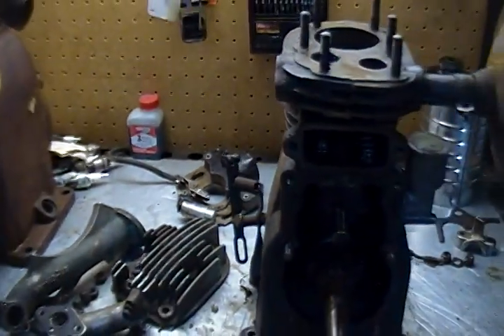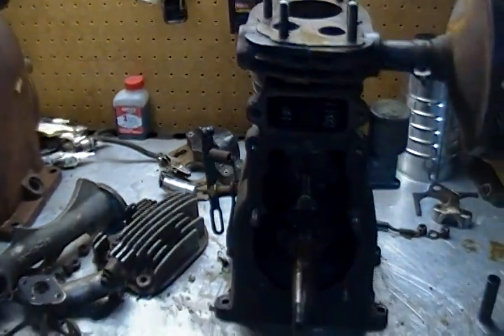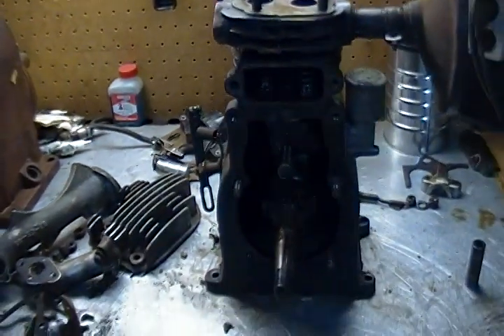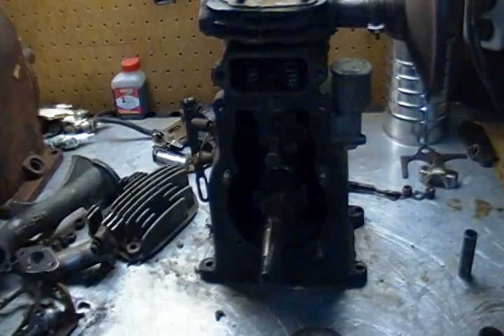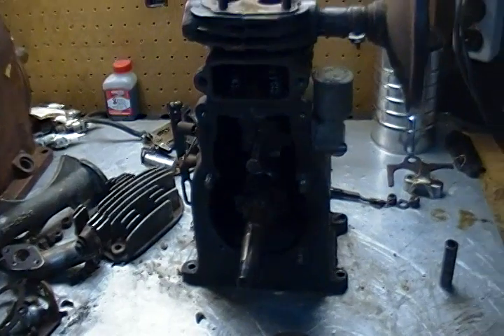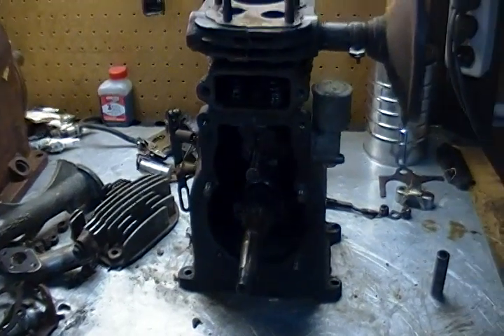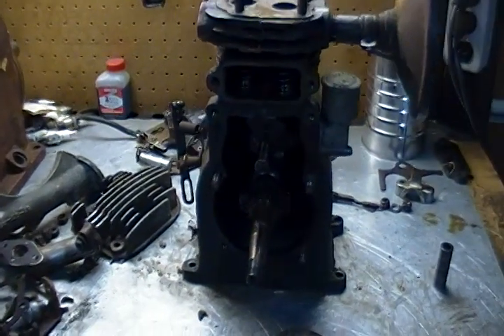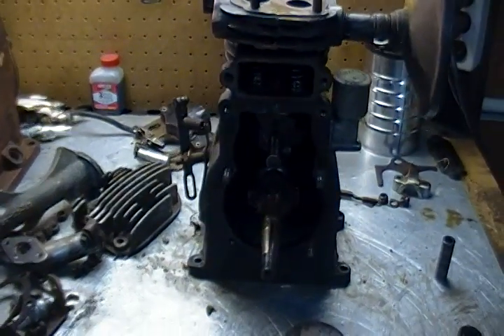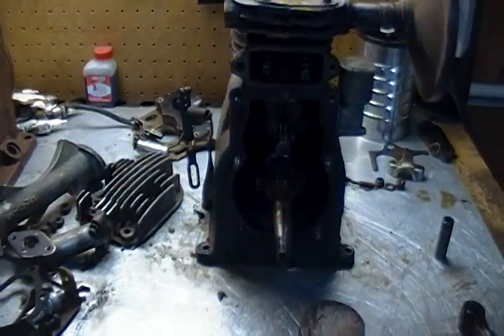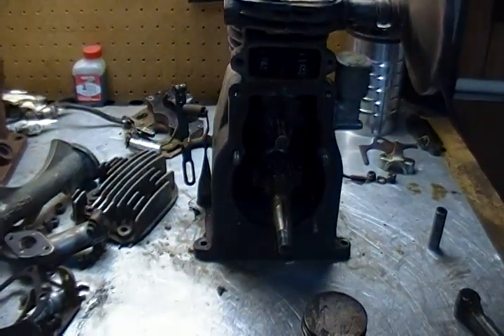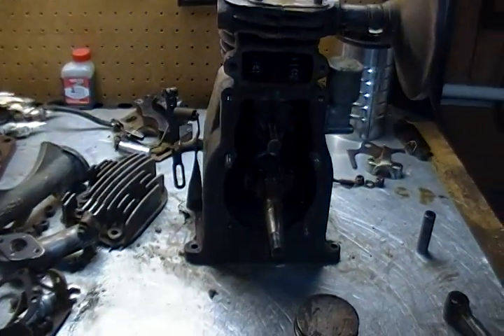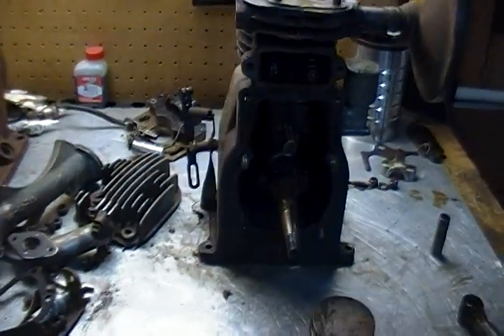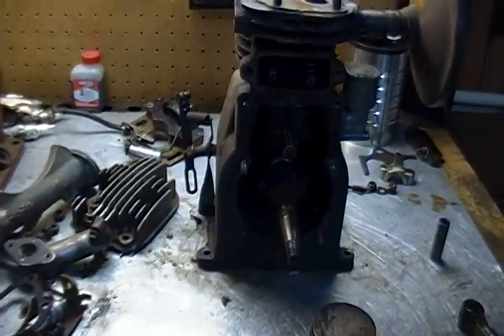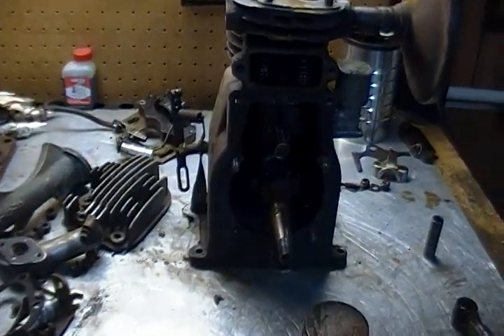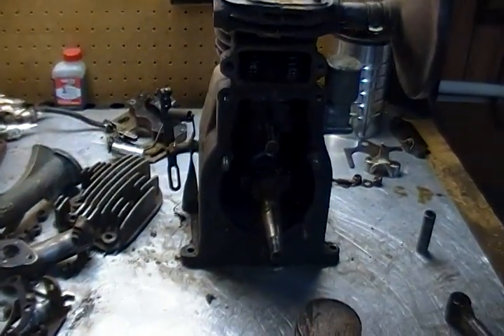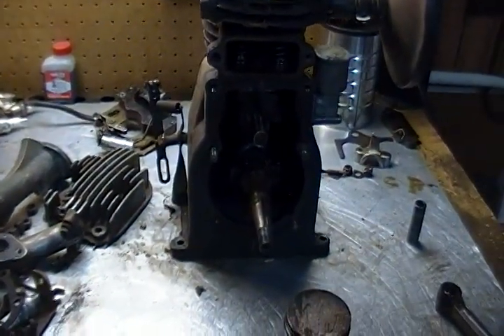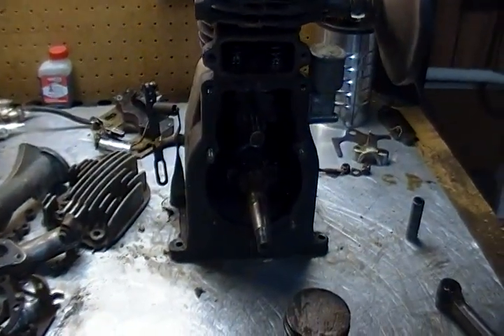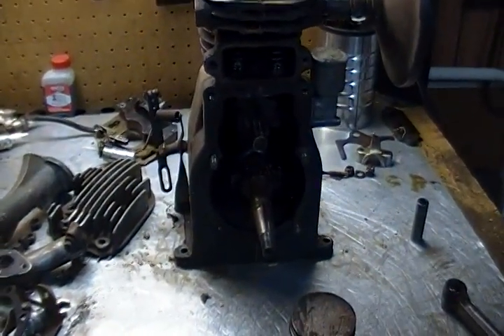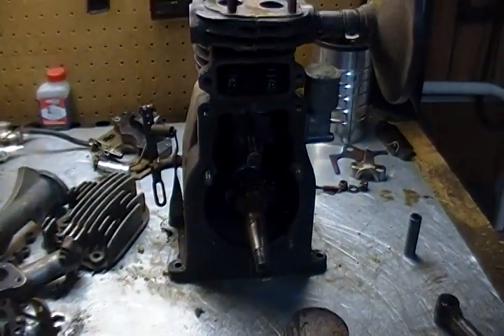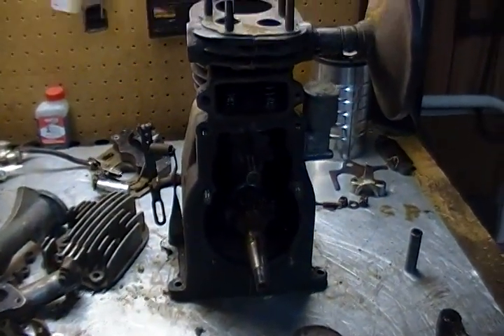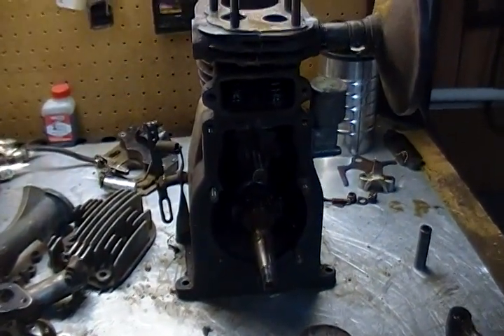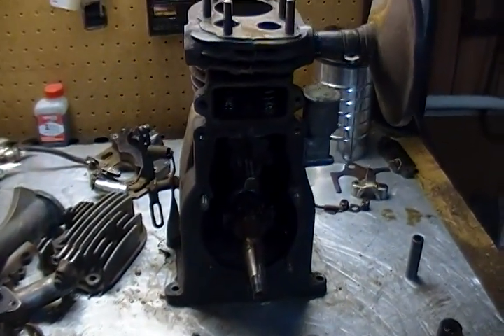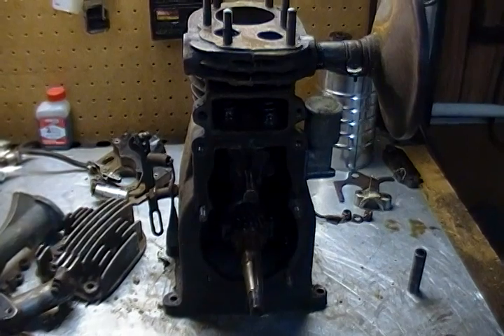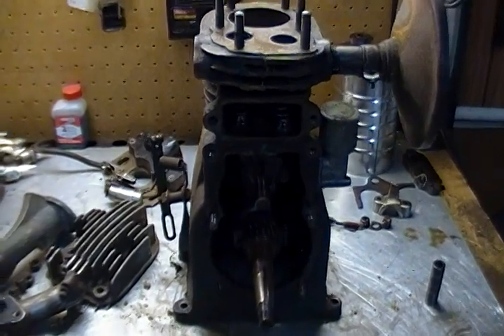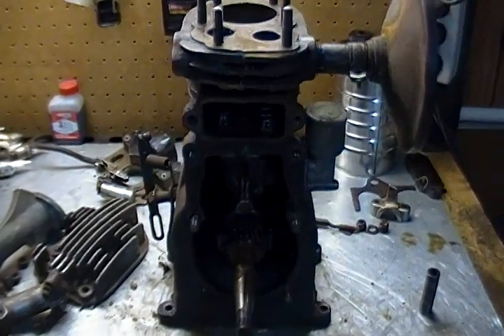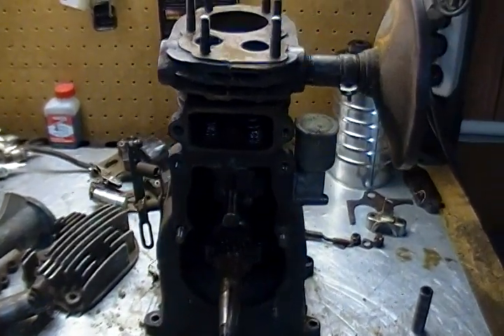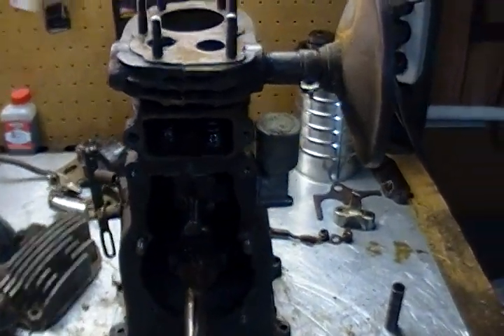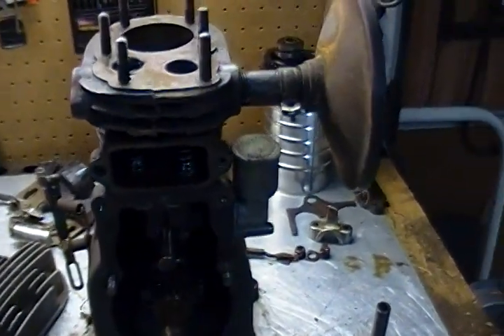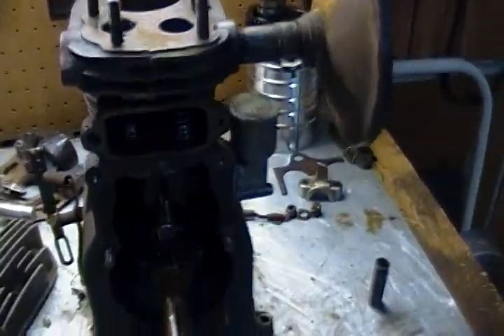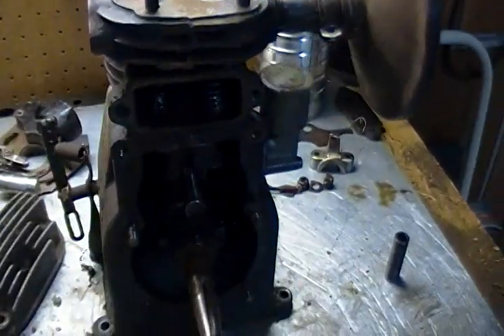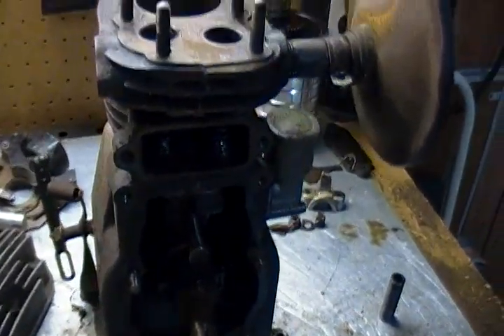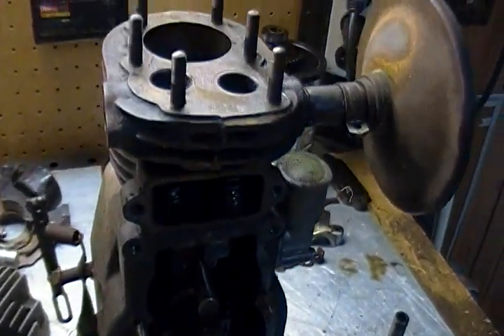I noticed it was quite low on compression. There was practically none when I got it, so I figured I'd pull the head off and do the valves.